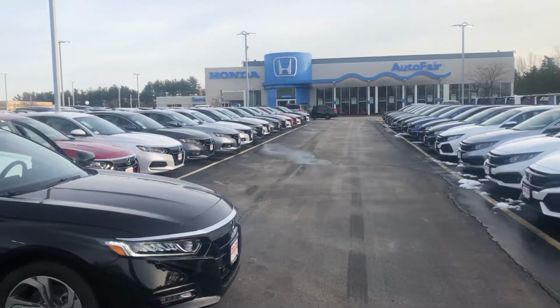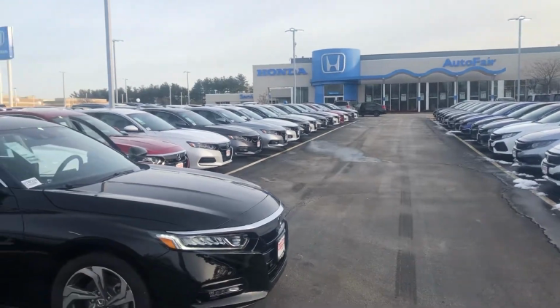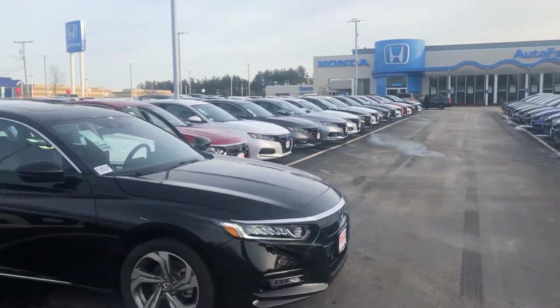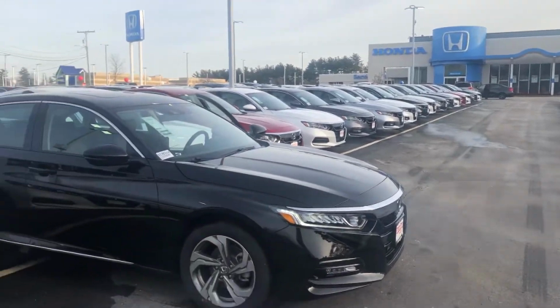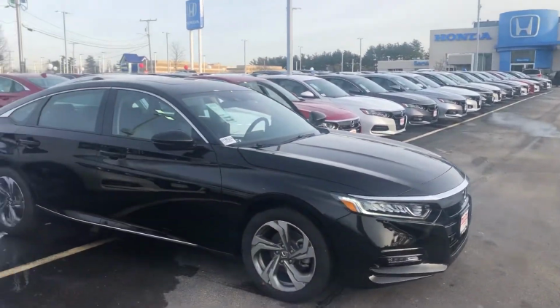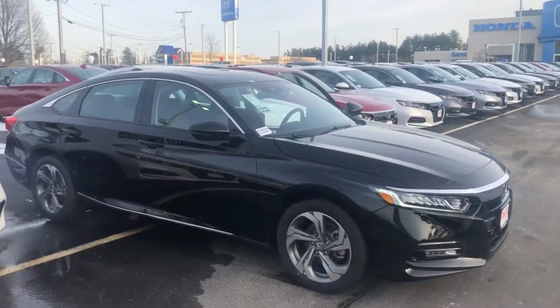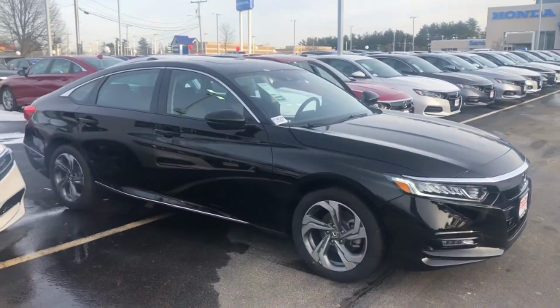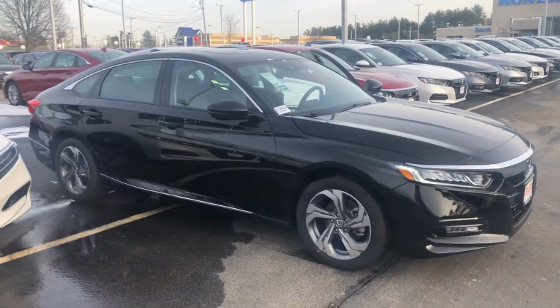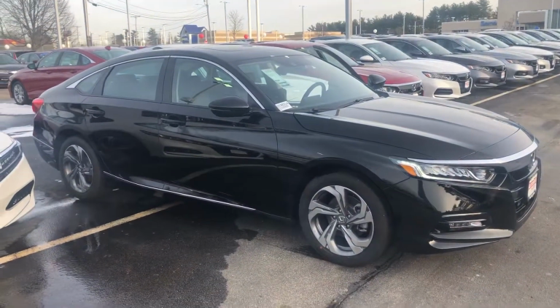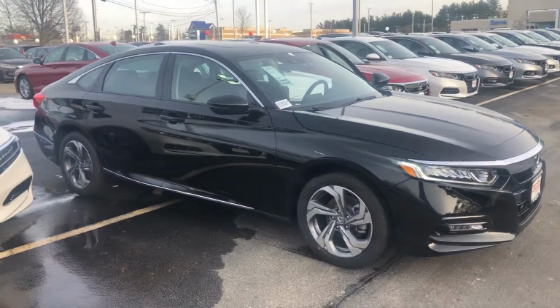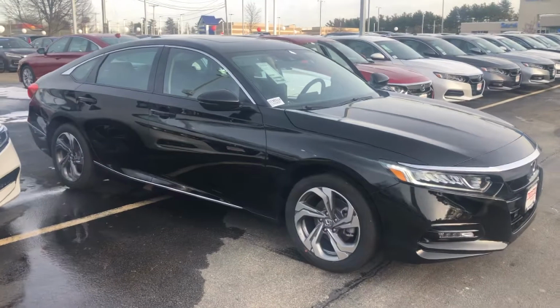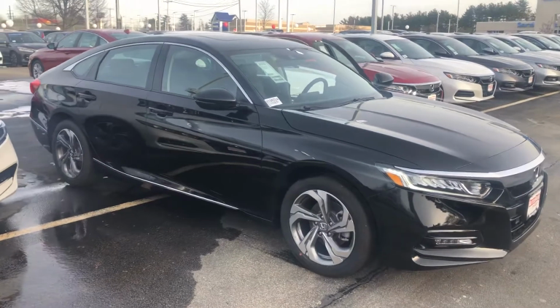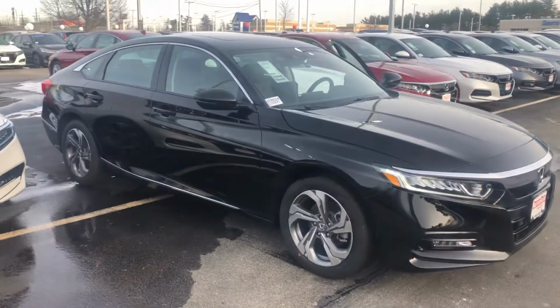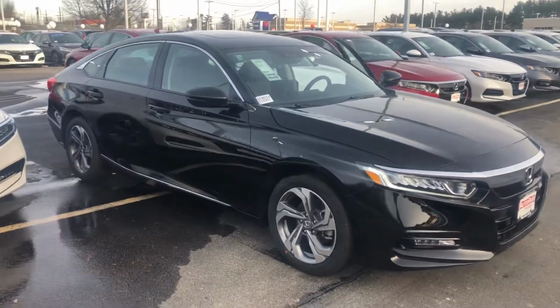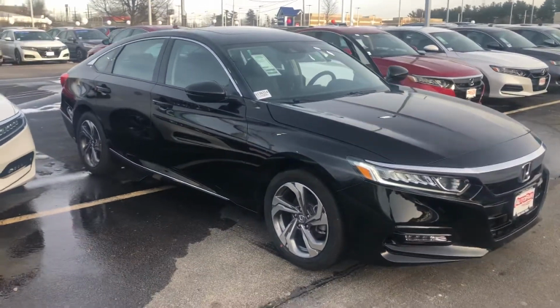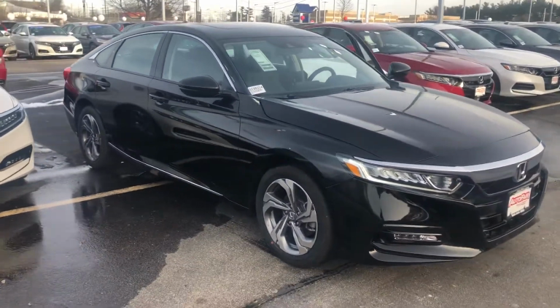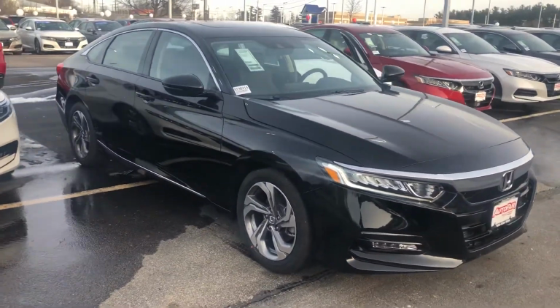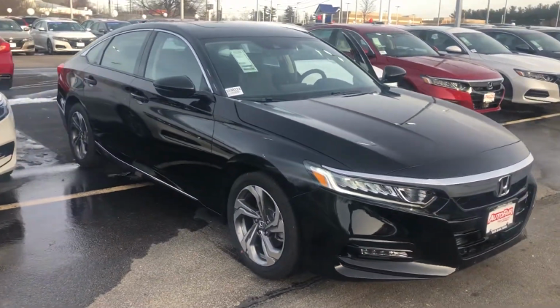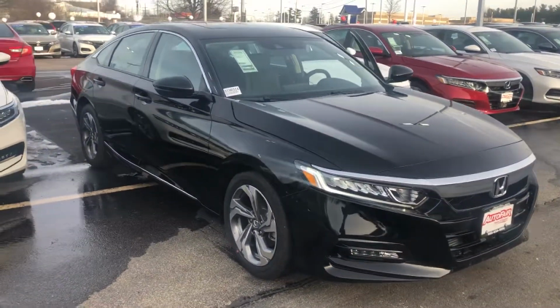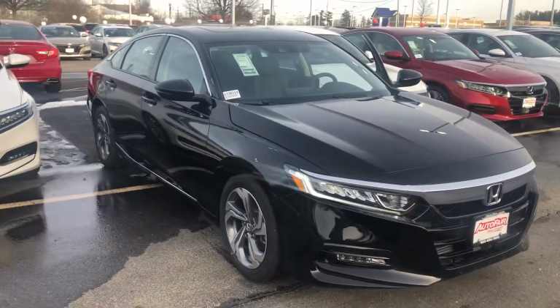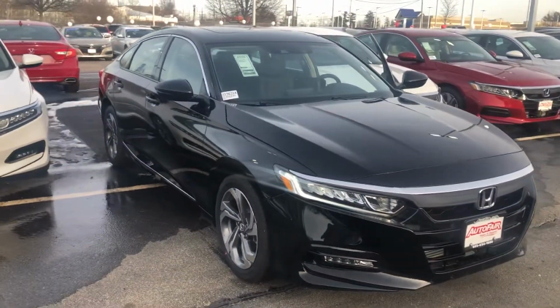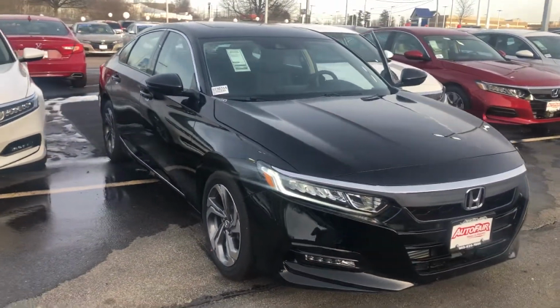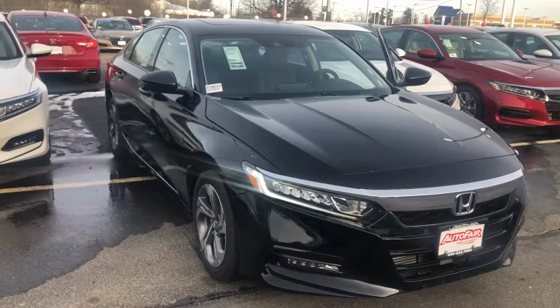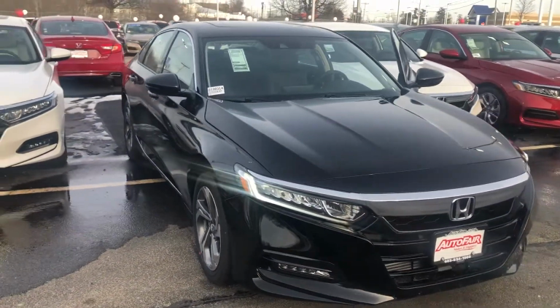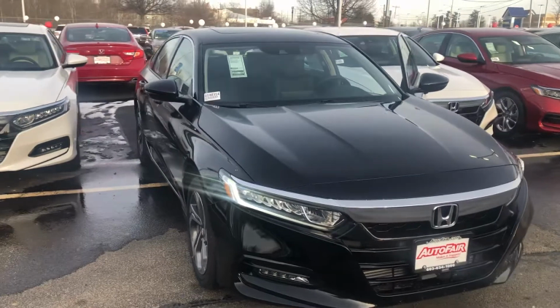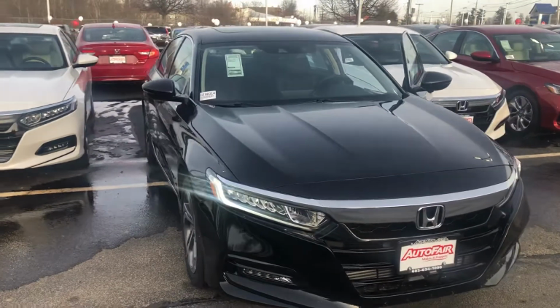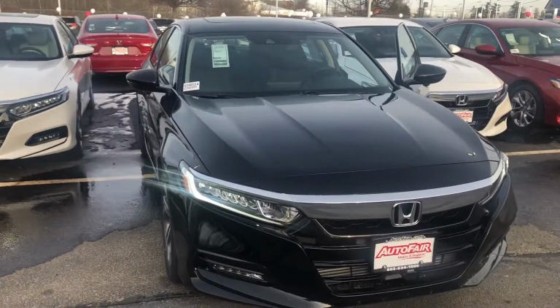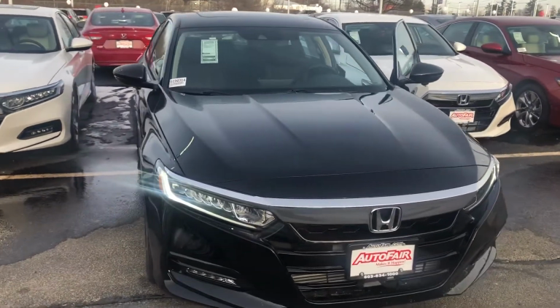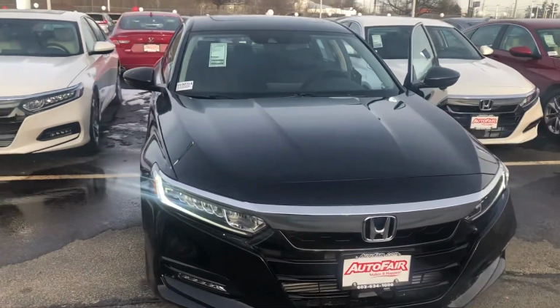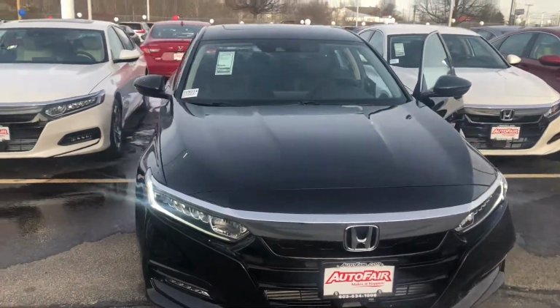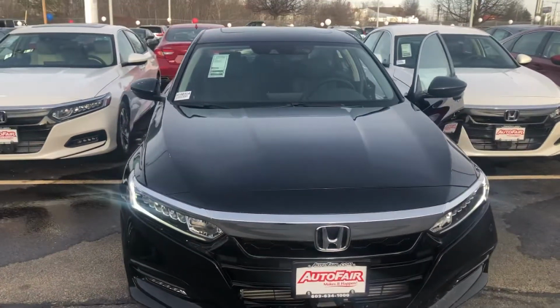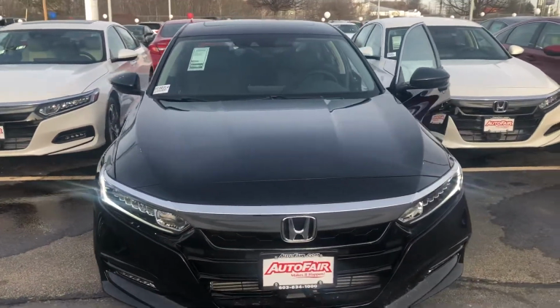Hey there Debra, this is Bob Black over at AutoFair Honda in Manchester, New Hampshire, and thanks for your interest in a 2019 Honda Accord EXL. This is black with black leather interior.